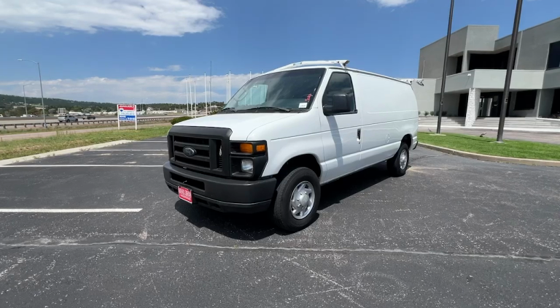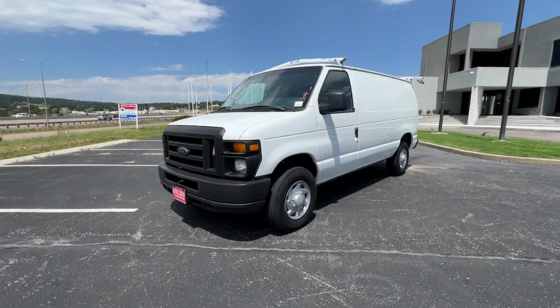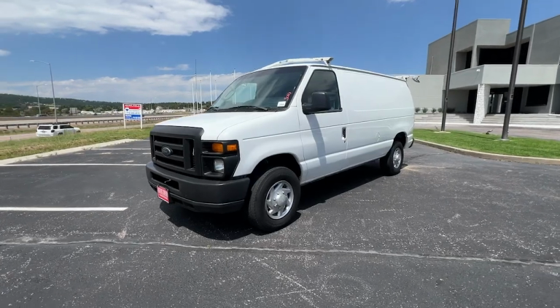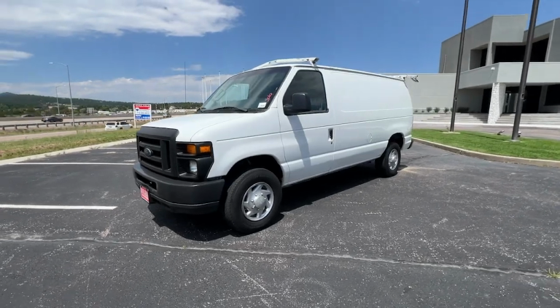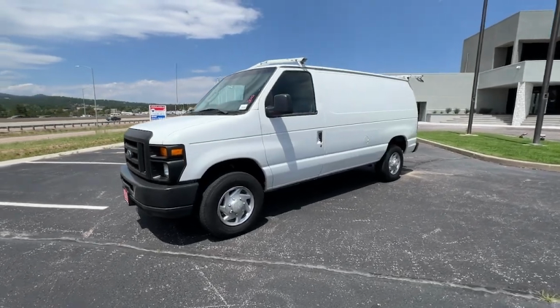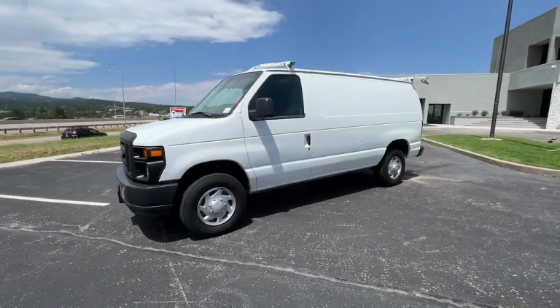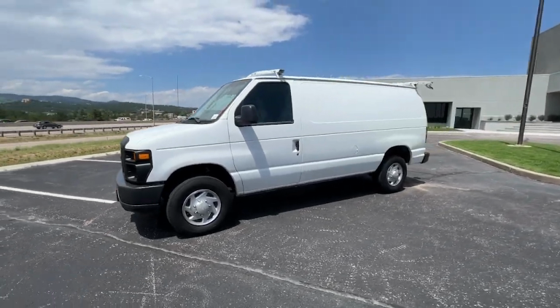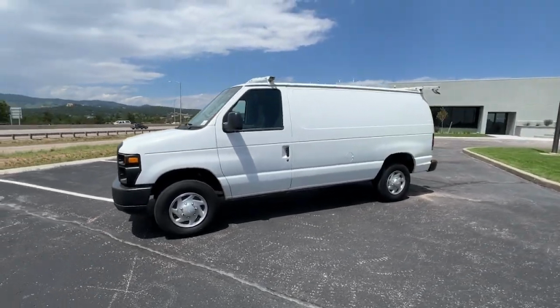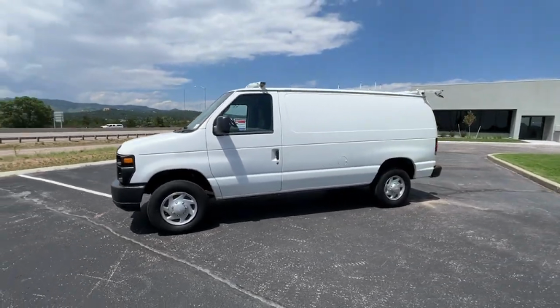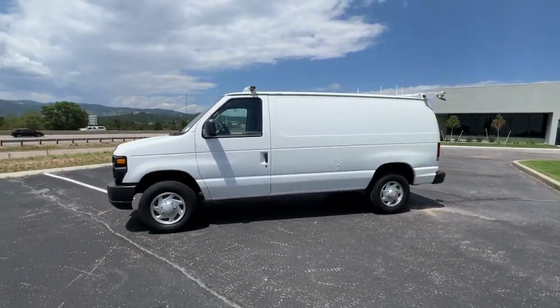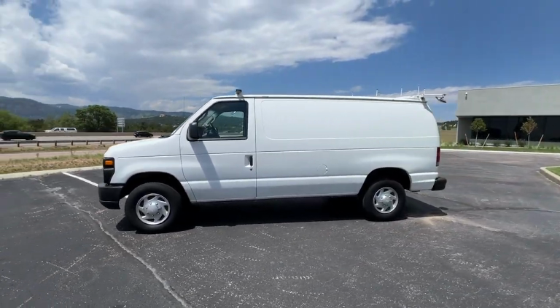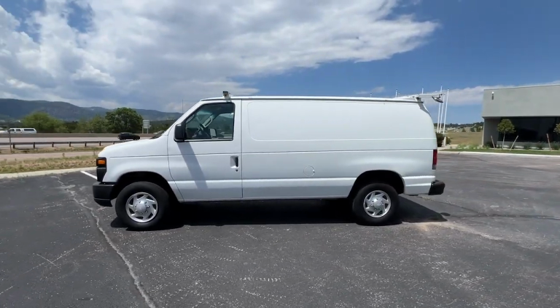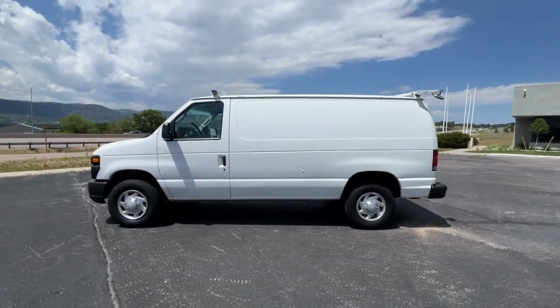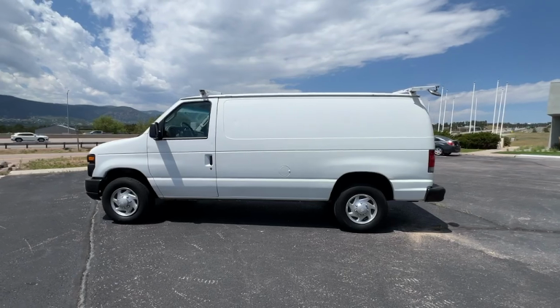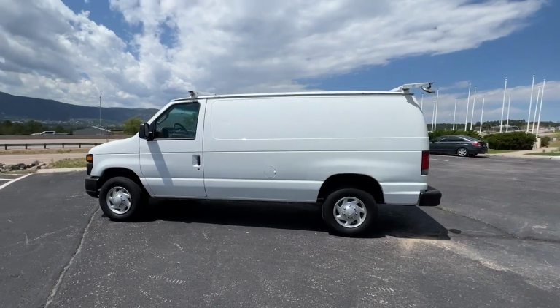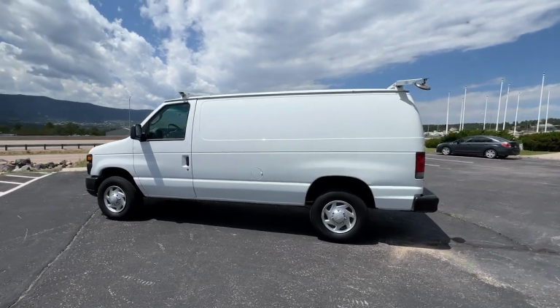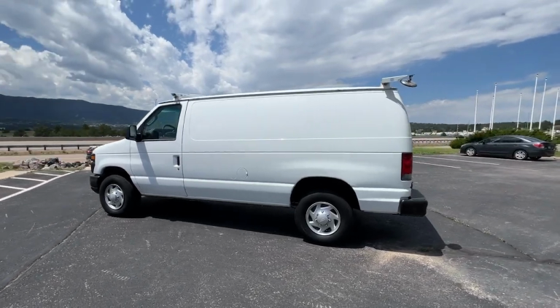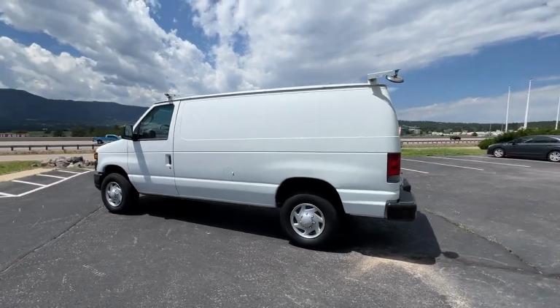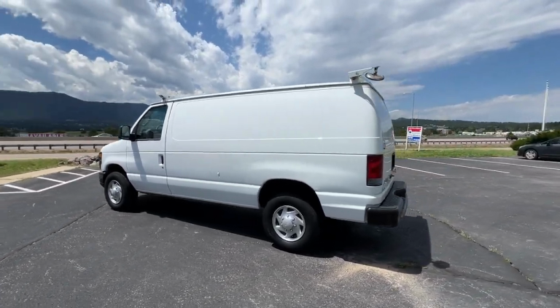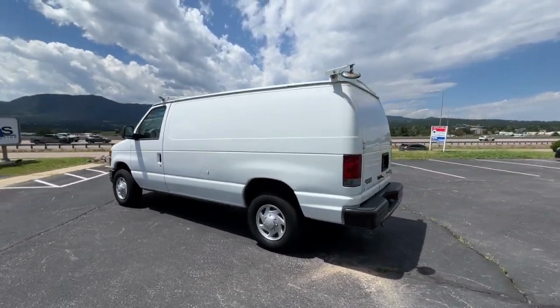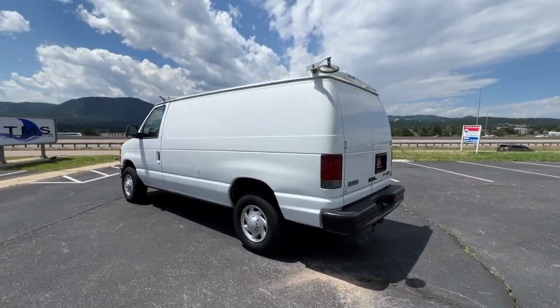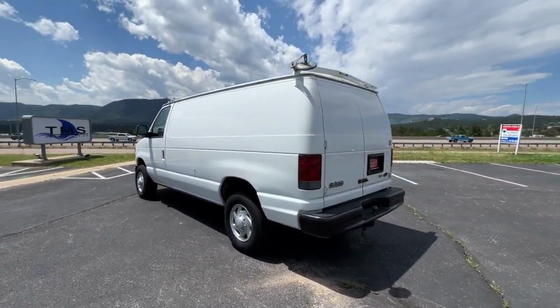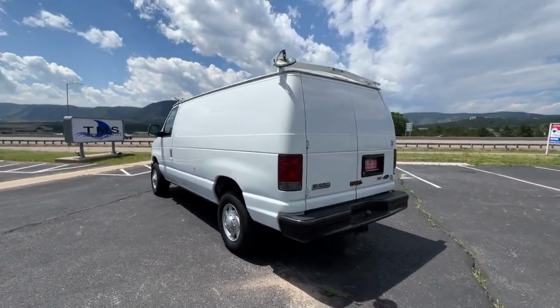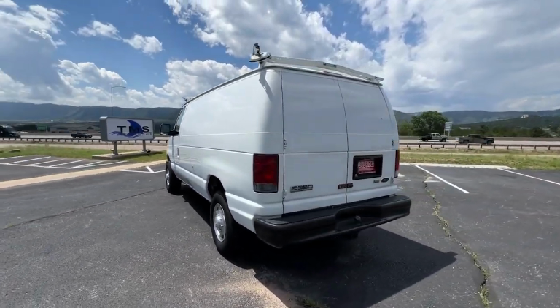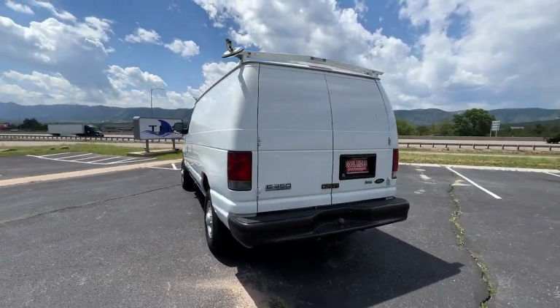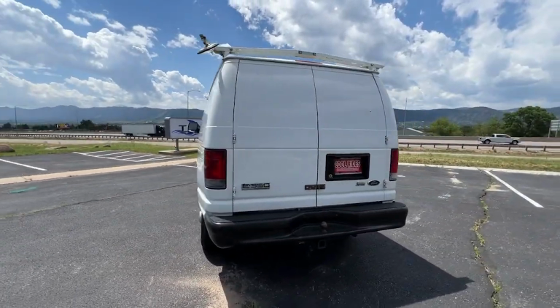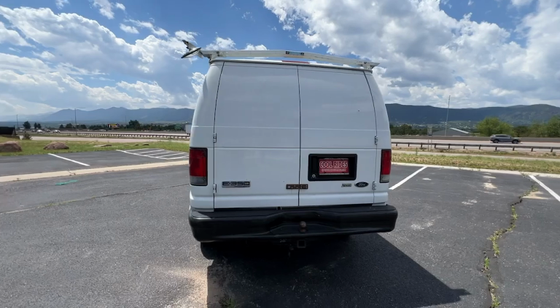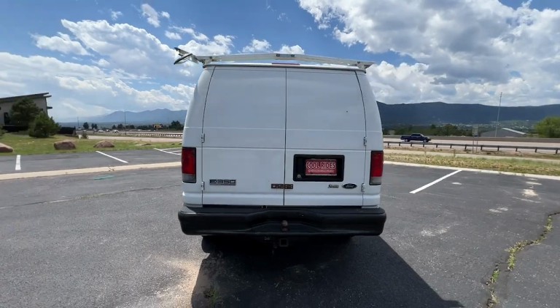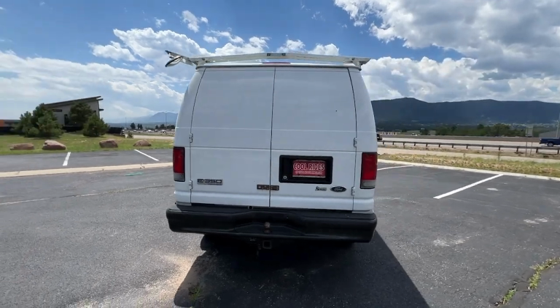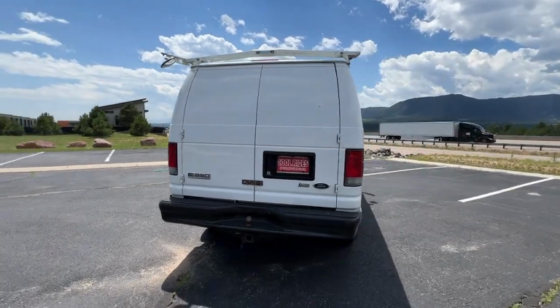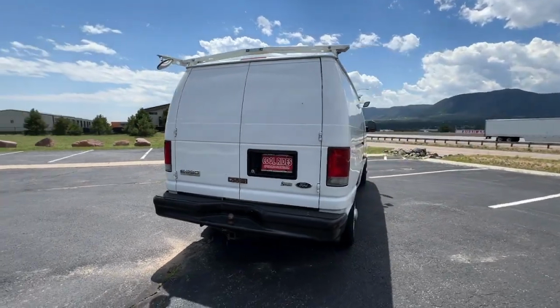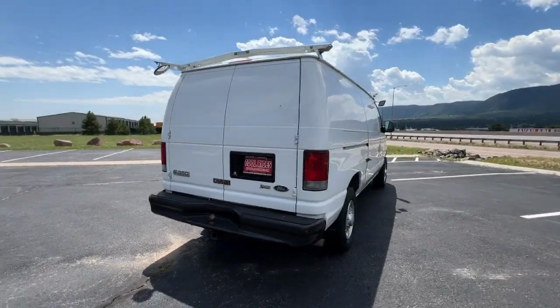Get acquainted with the 2010 Ford E350. This strong, capable E350 offers passenger comfort, impressive hauling and towing capacity, and the durability your business needs to succeed.